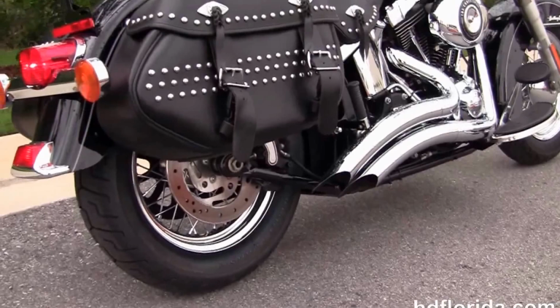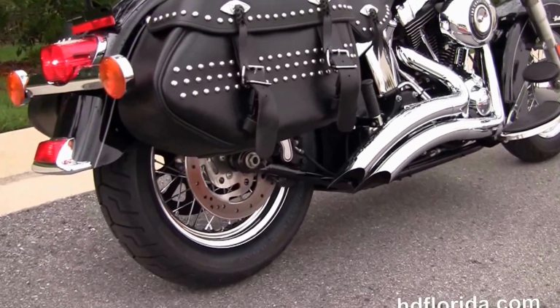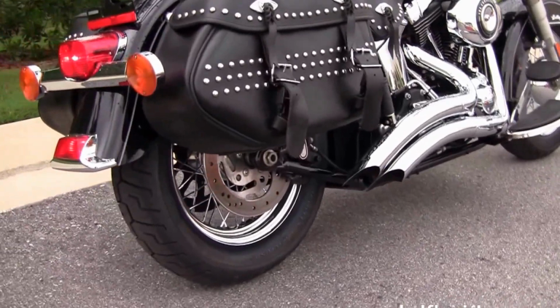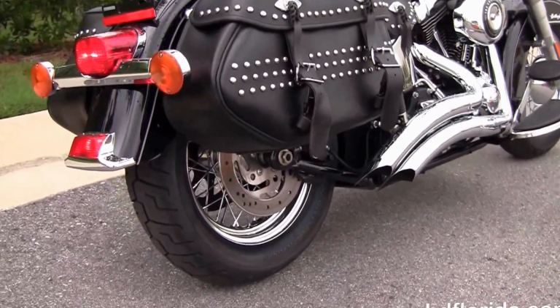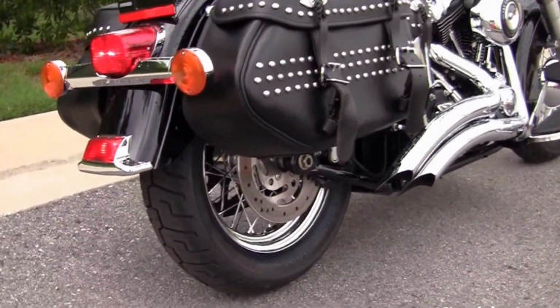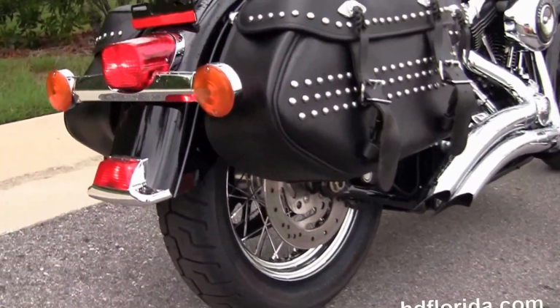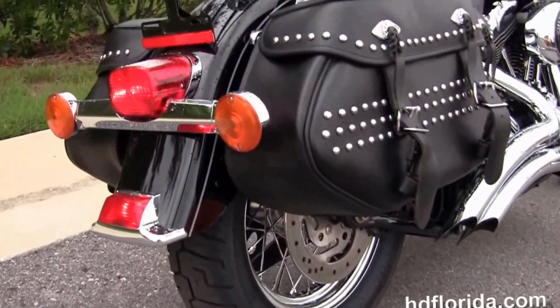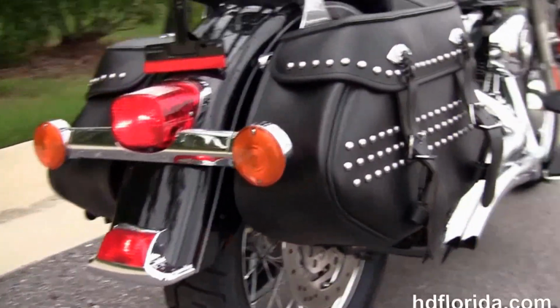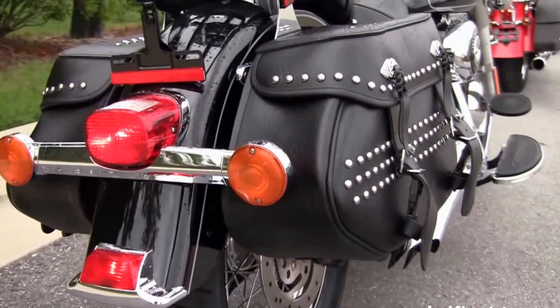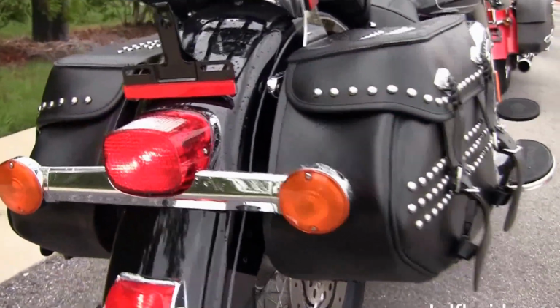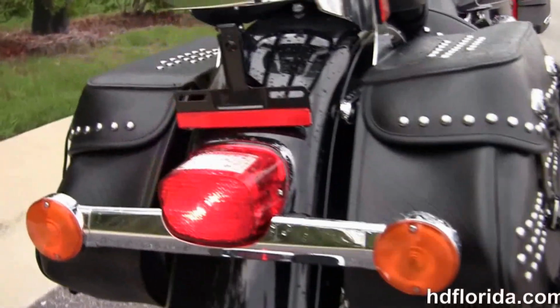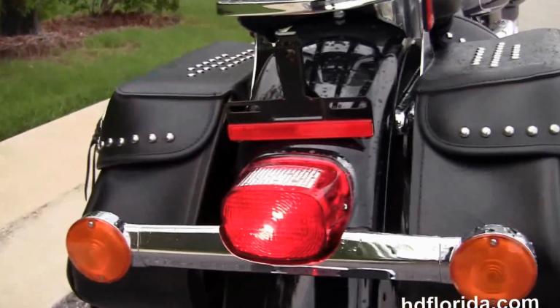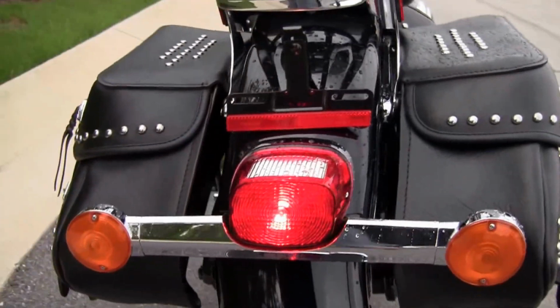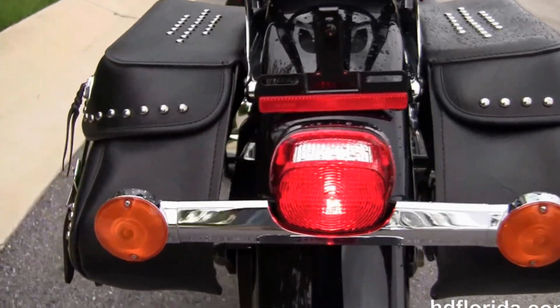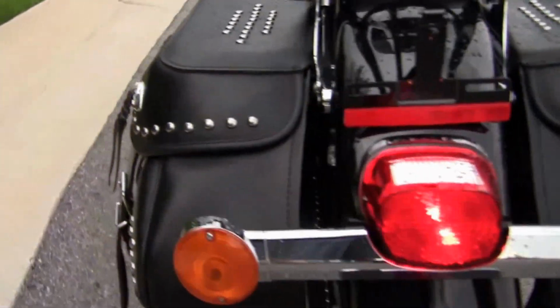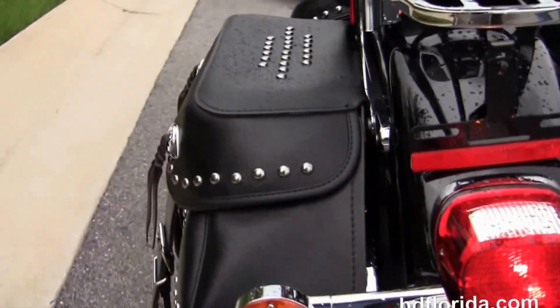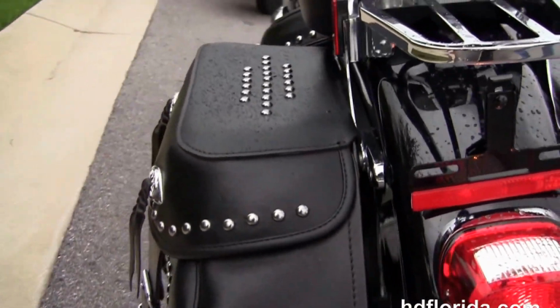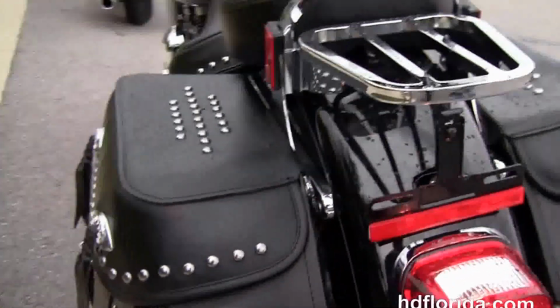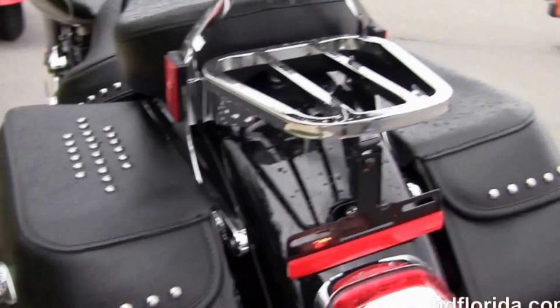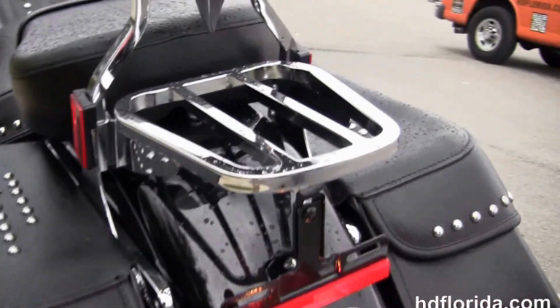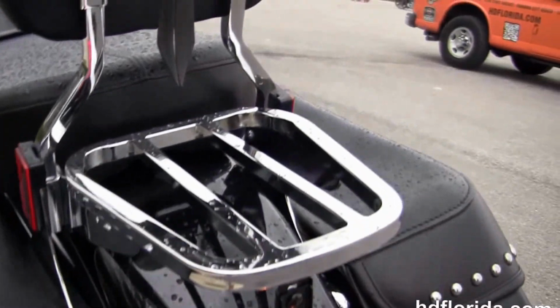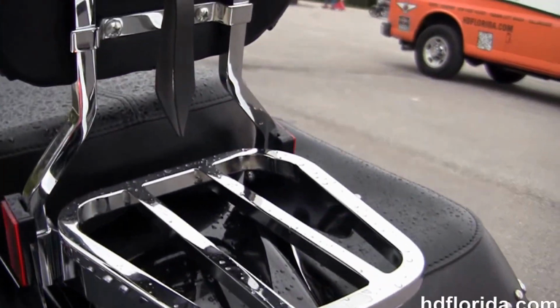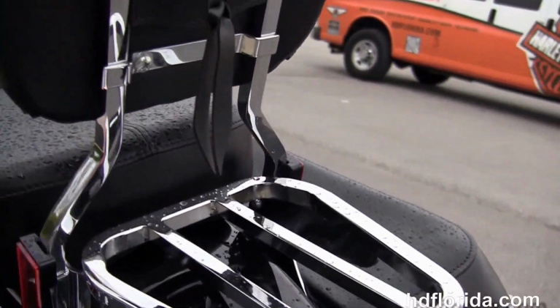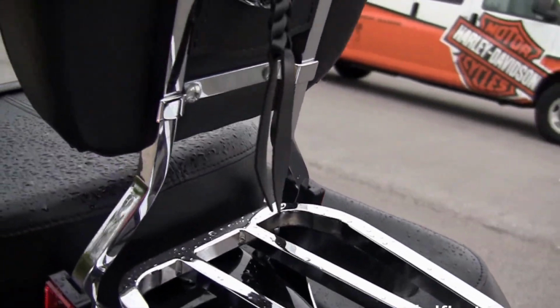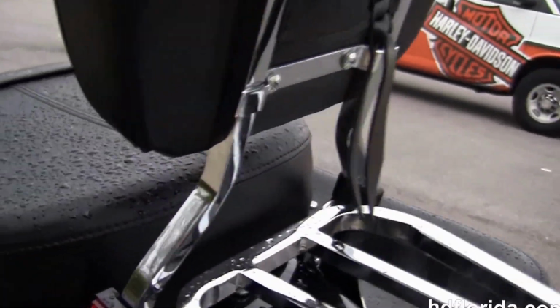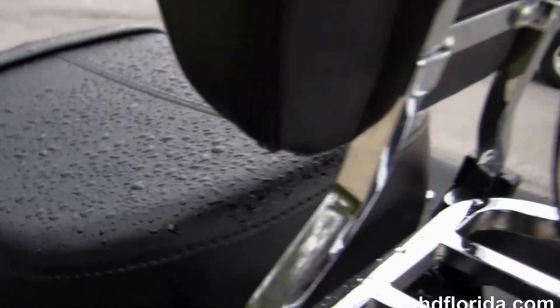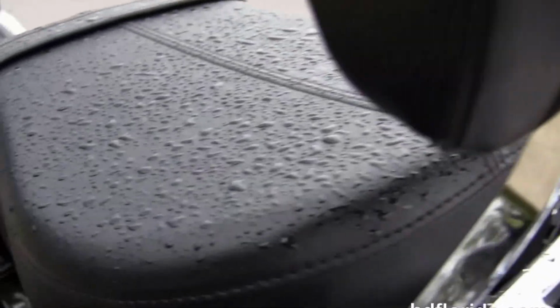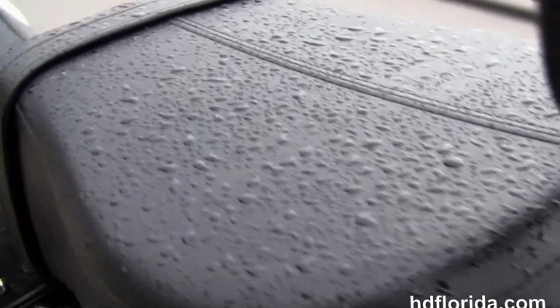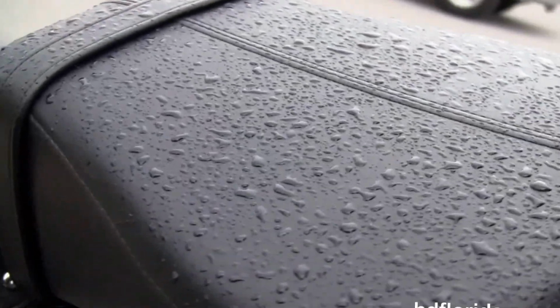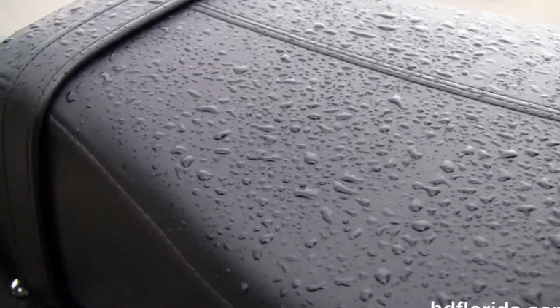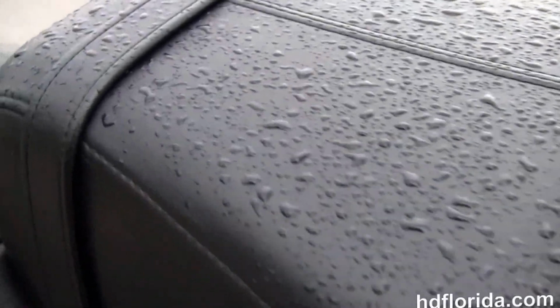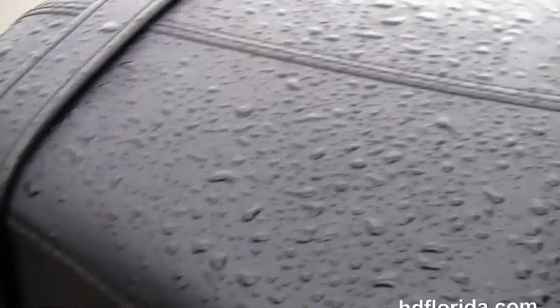This bike has the soft leather saddlebags with speed clips for easy access, and are studded out for that classic look. We got our brand new piece of rubber out back, the additional chrome luggage rack, and the wide comfortable passenger backrest.